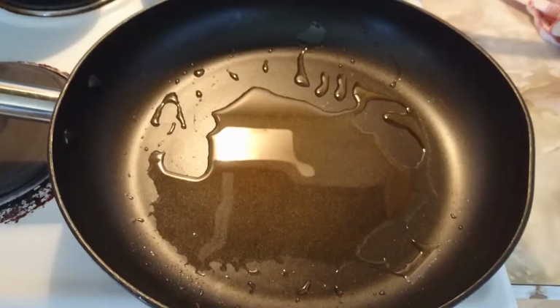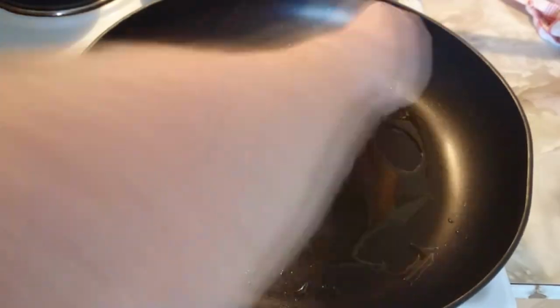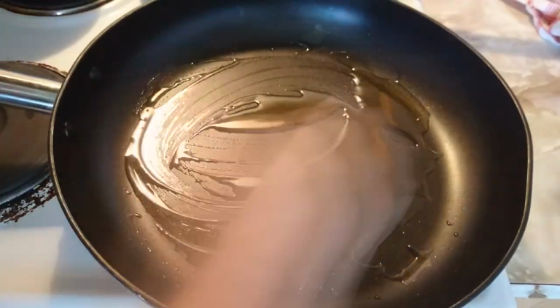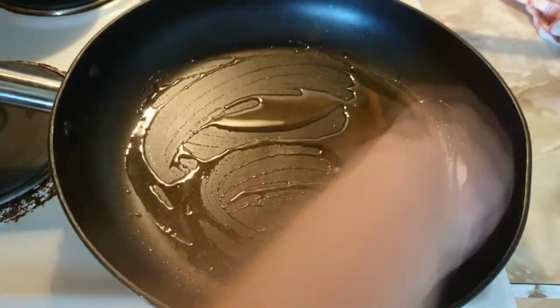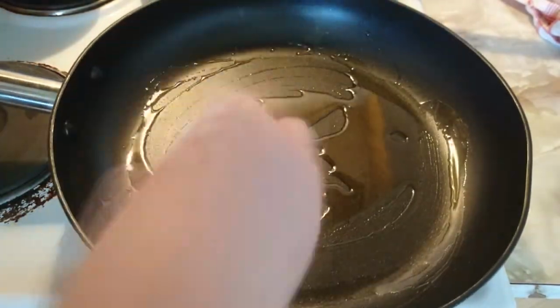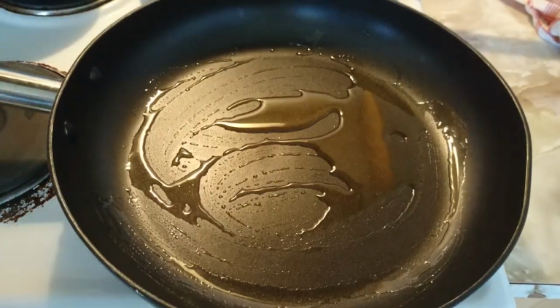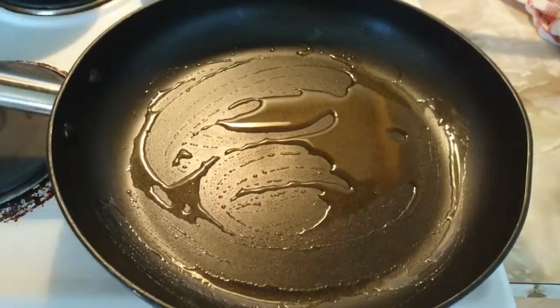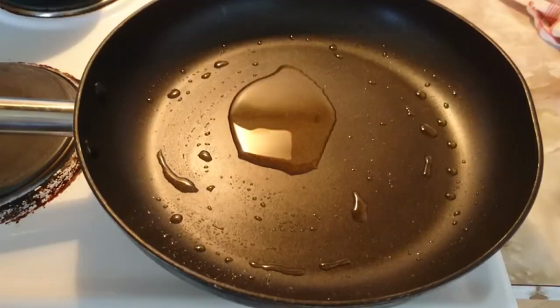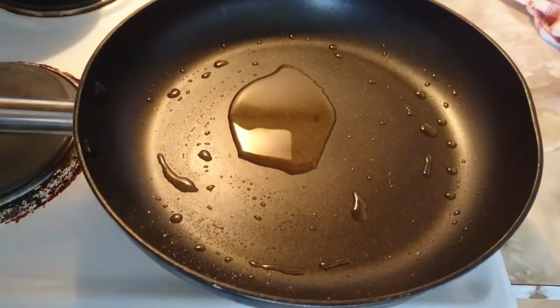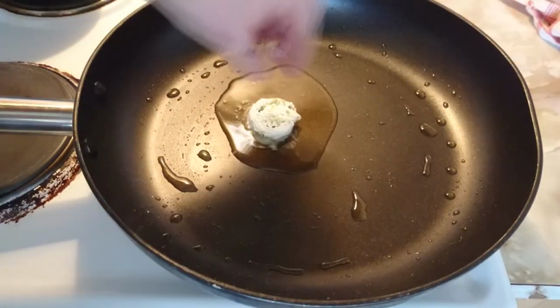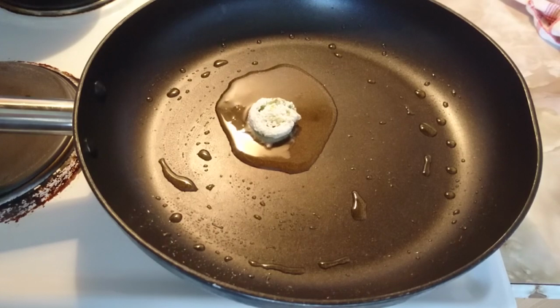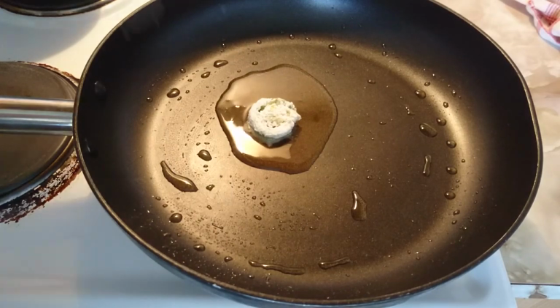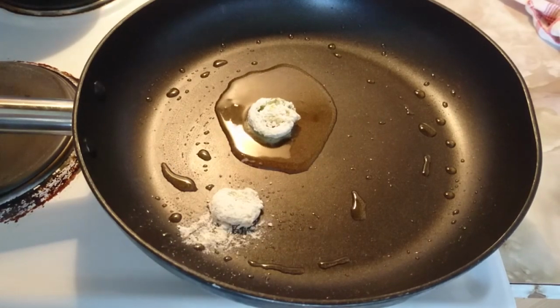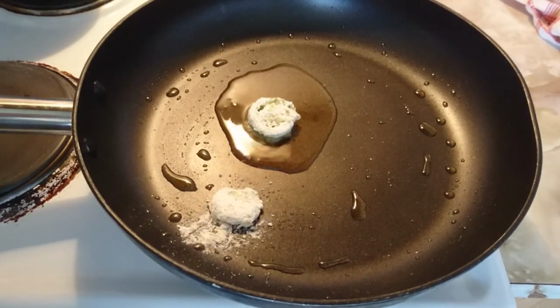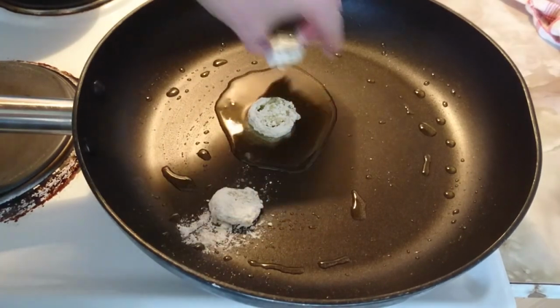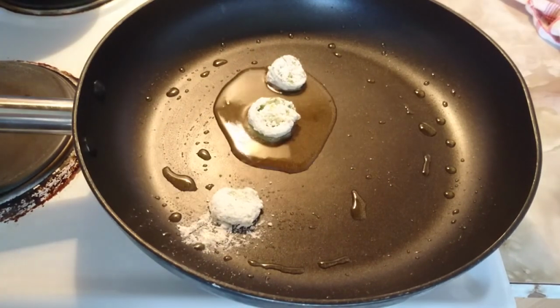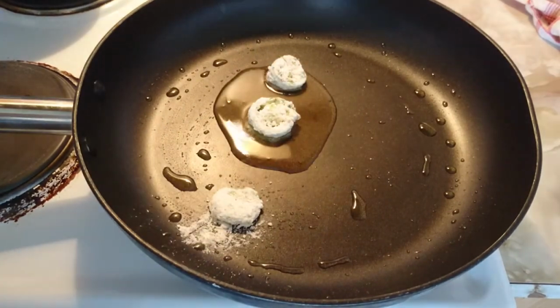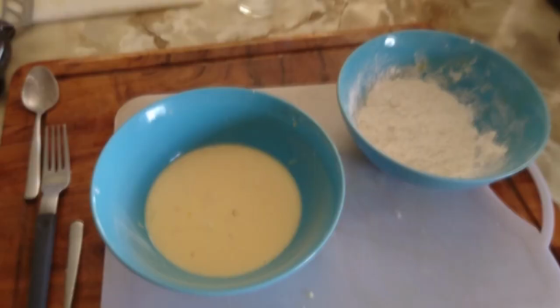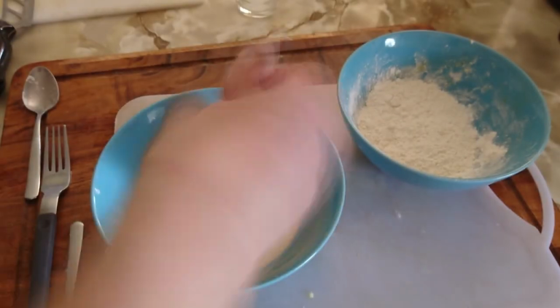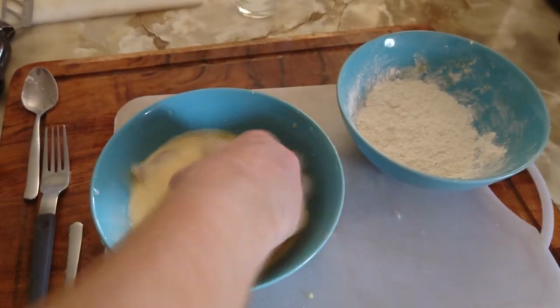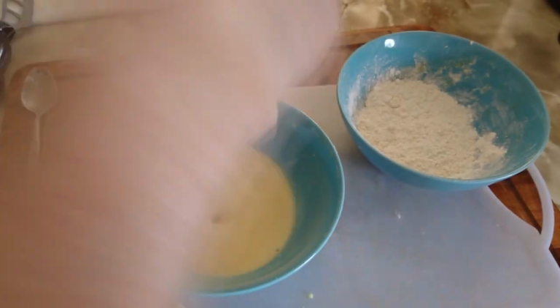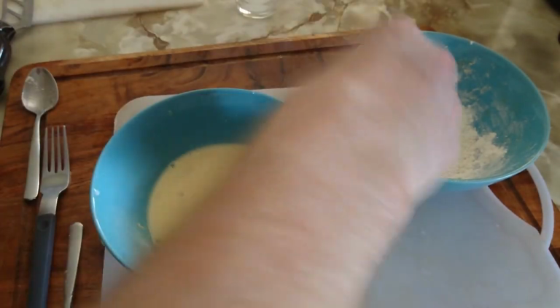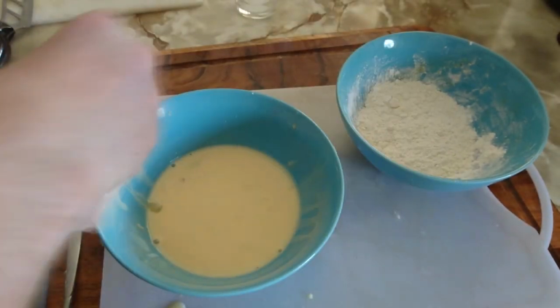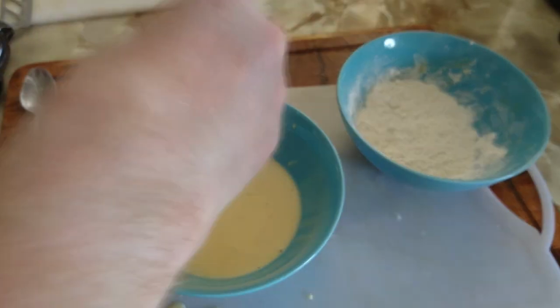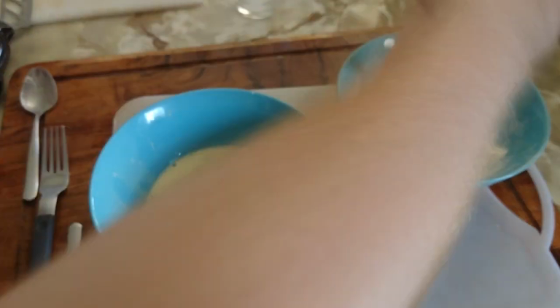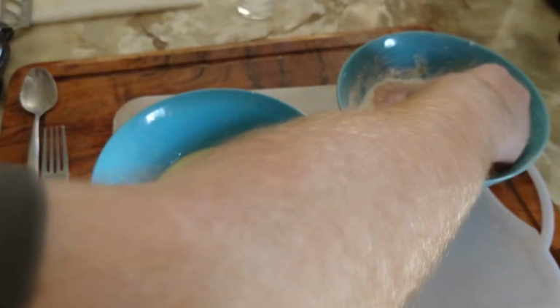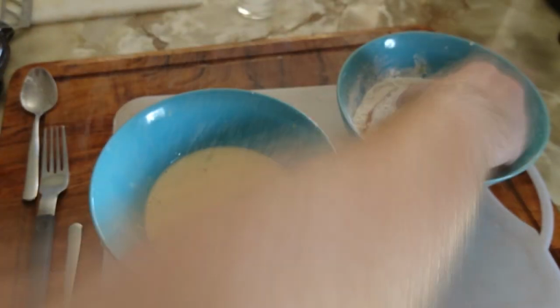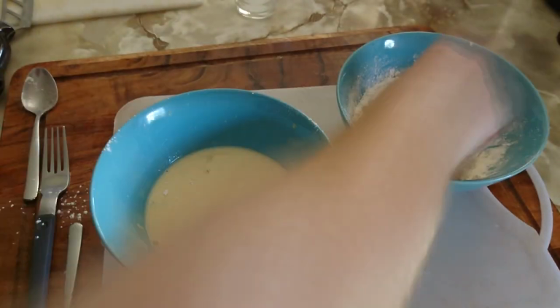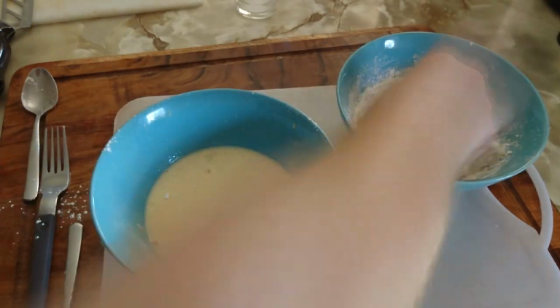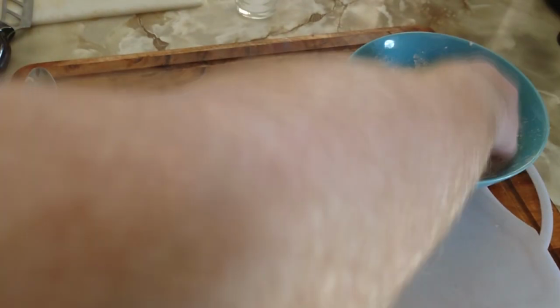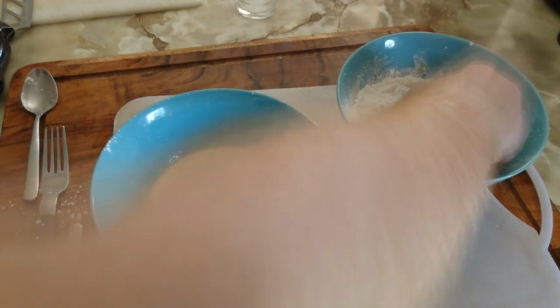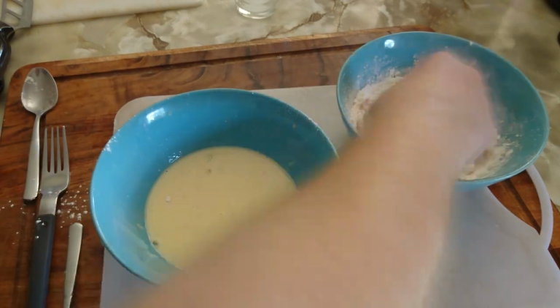Boil some oil in a fry pan and add in your jalapeño caps. Cook them until golden brown. Do the same thing with your chook fillet.